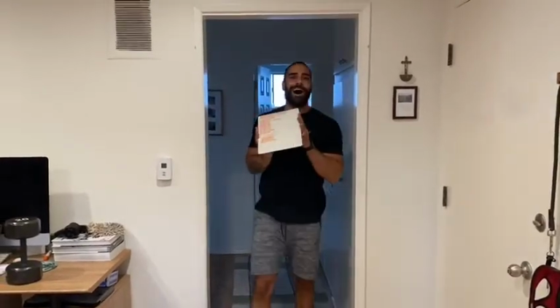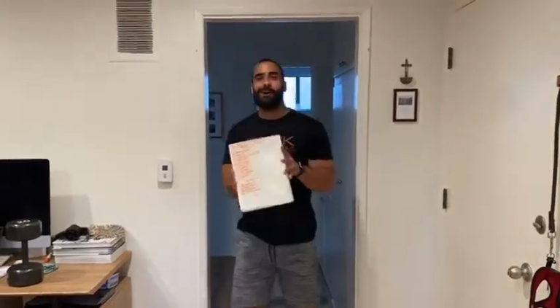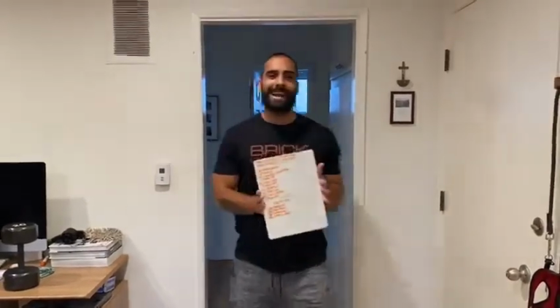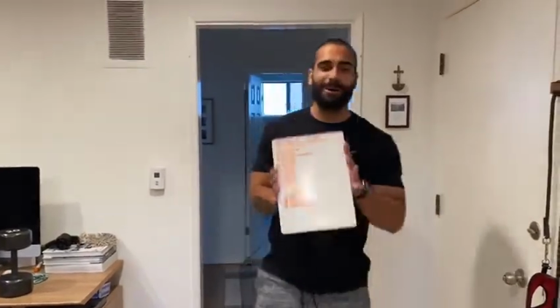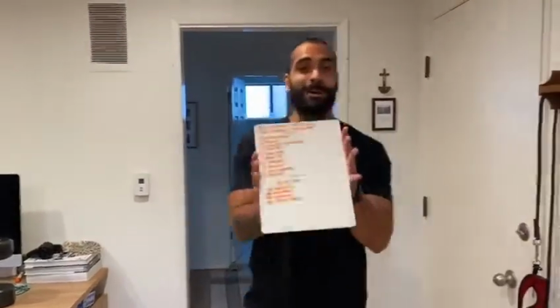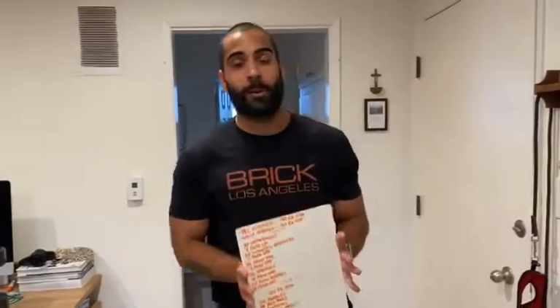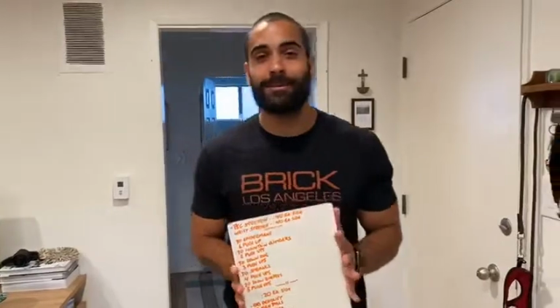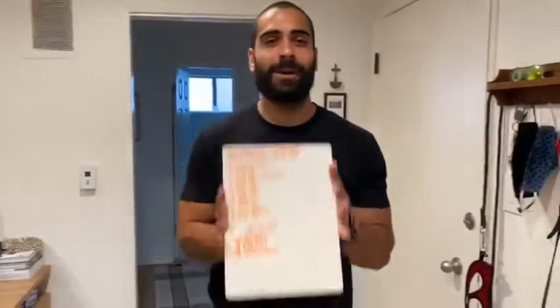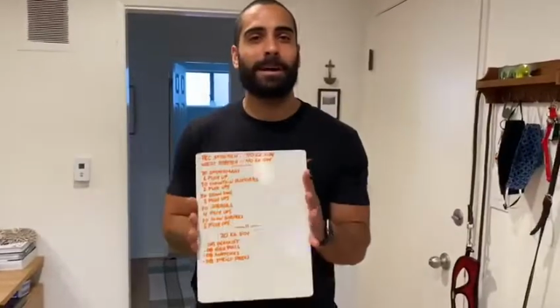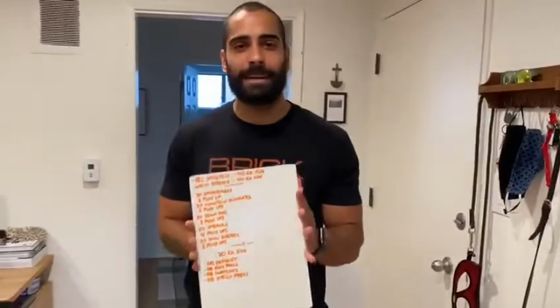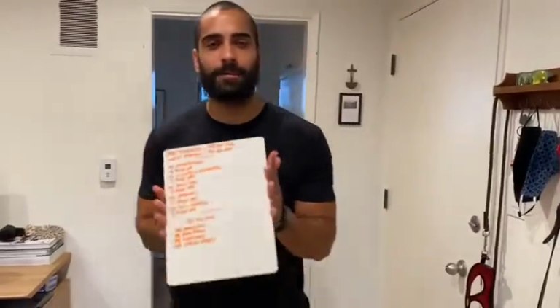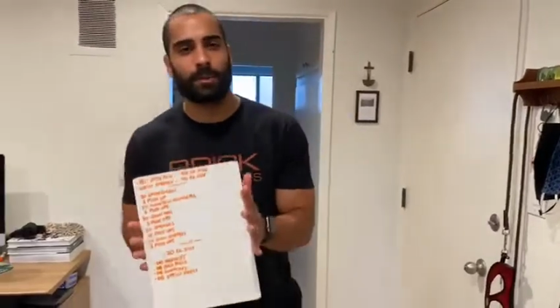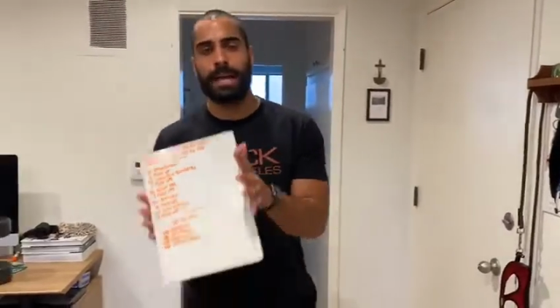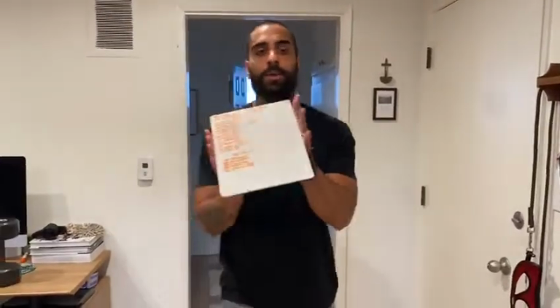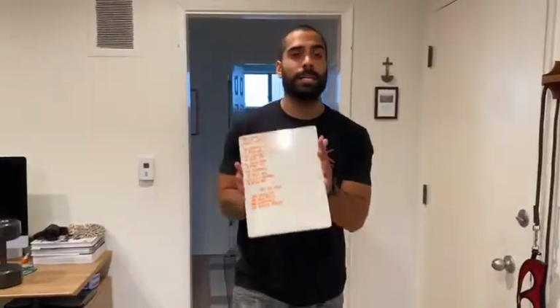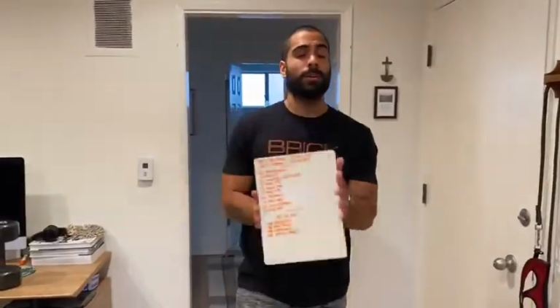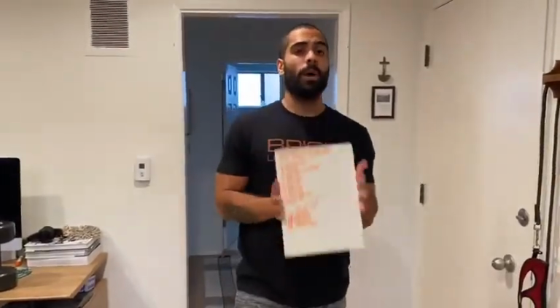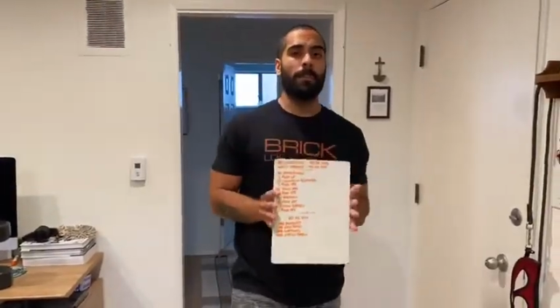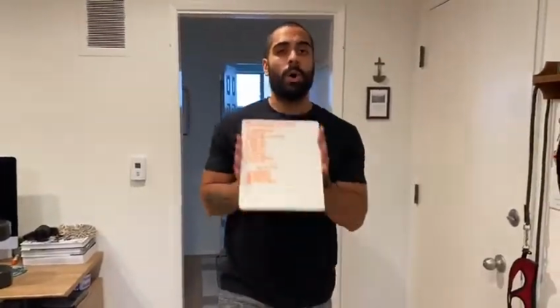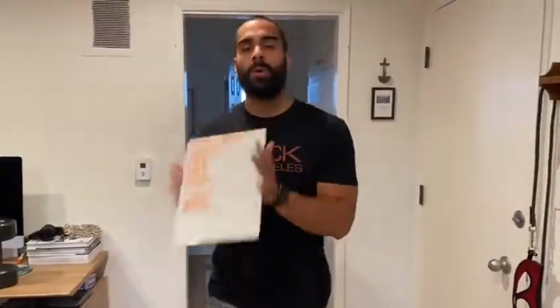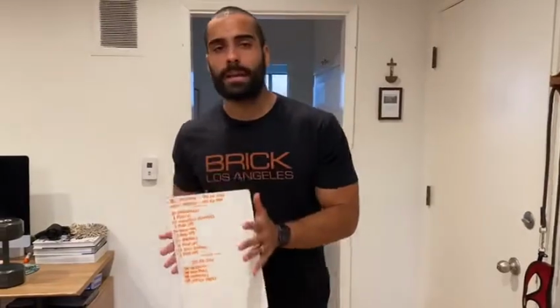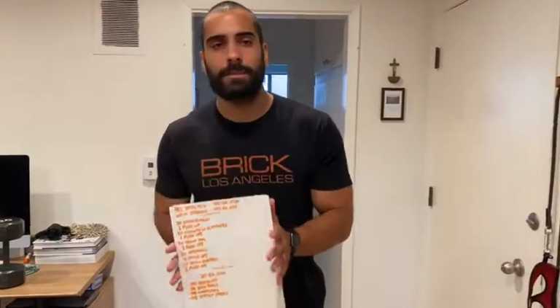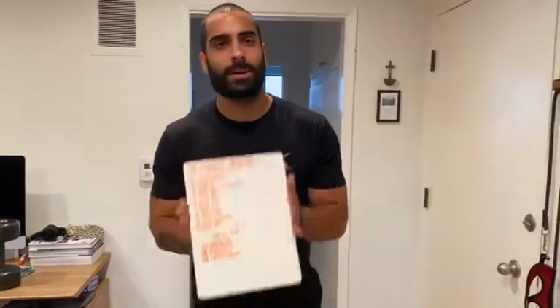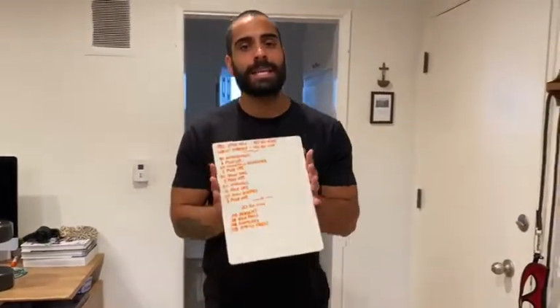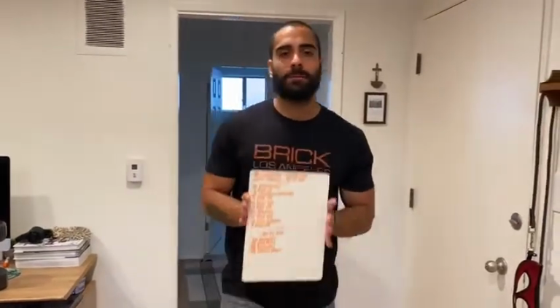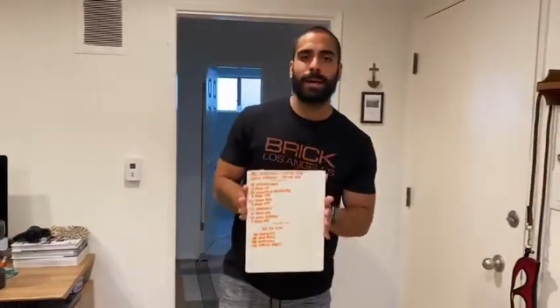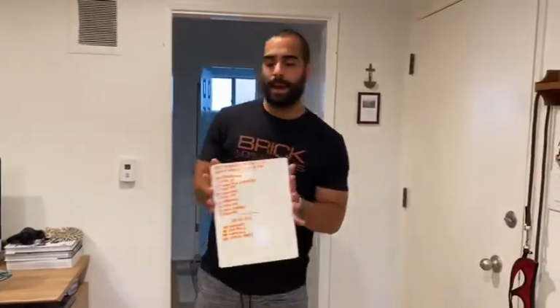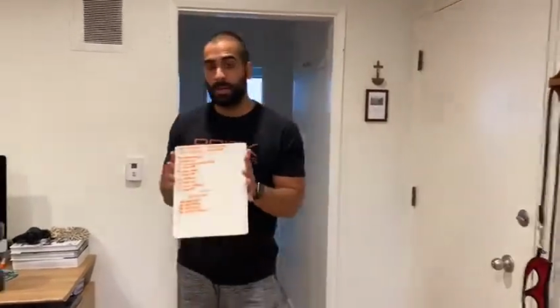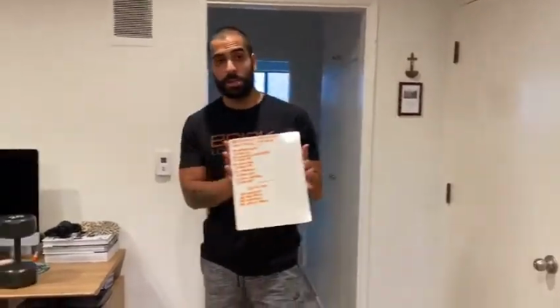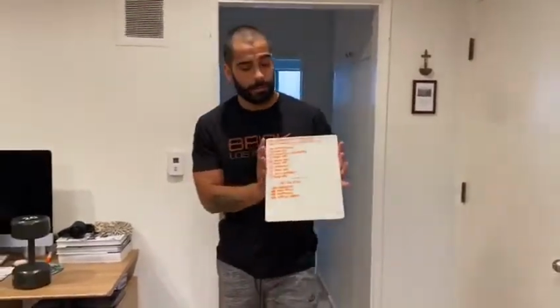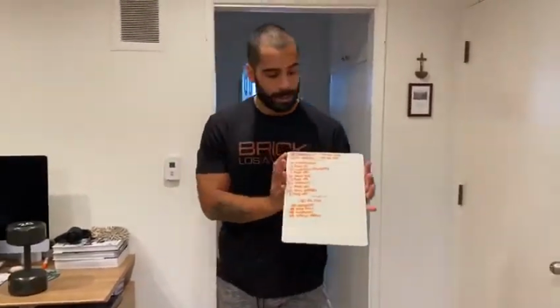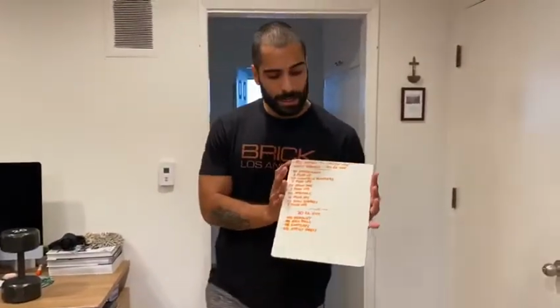All right everyone, welcome to quarantine workout number 78. For this one guys you will need either one dumbbell or a weighted object. Let's get to it — you're gonna start with a little bit of a mobility piece.